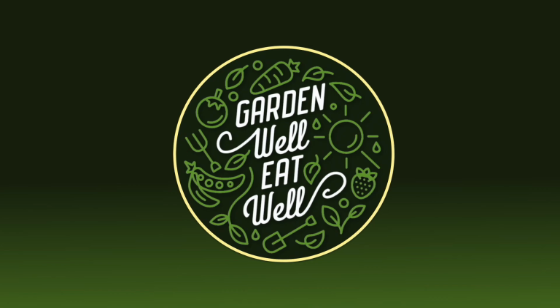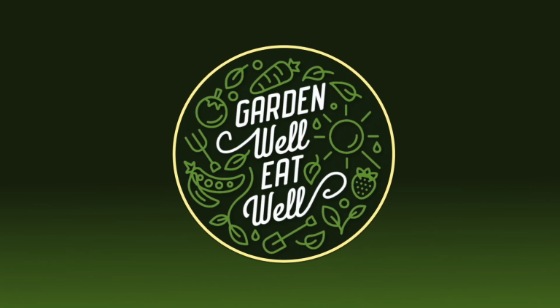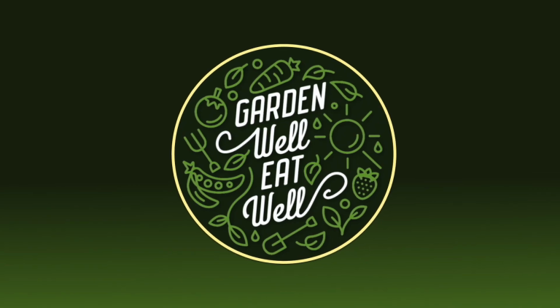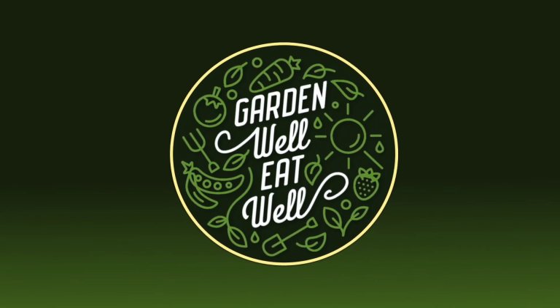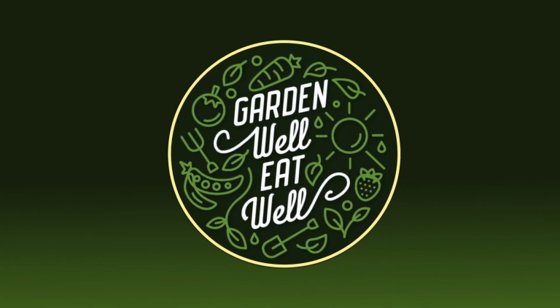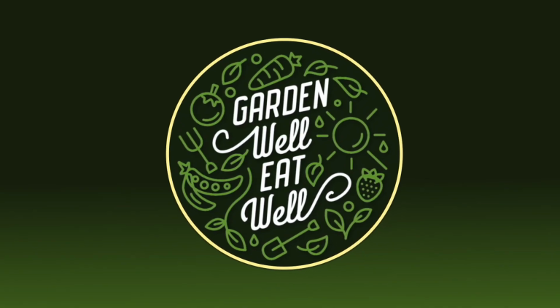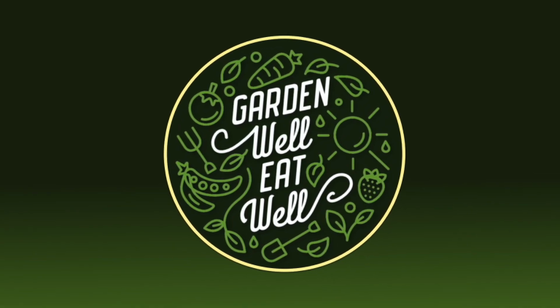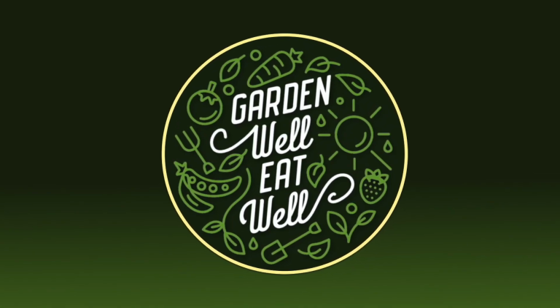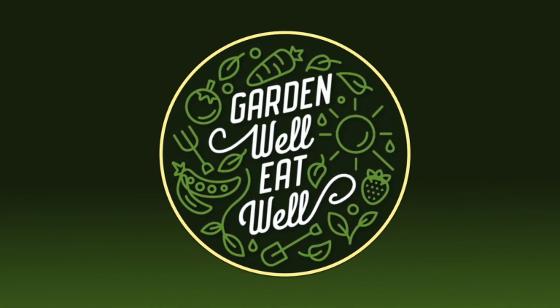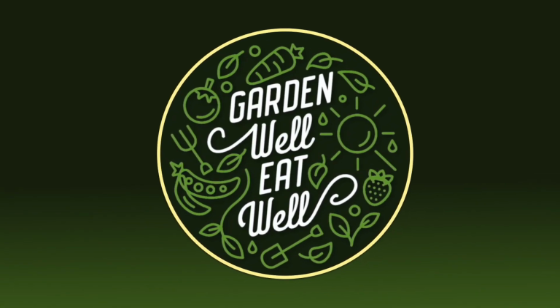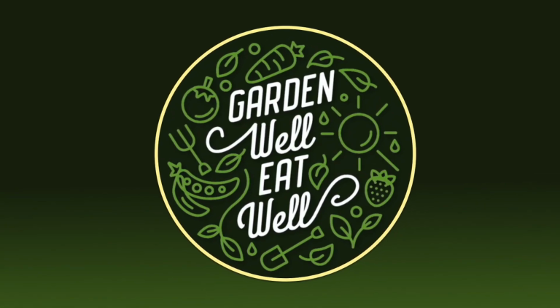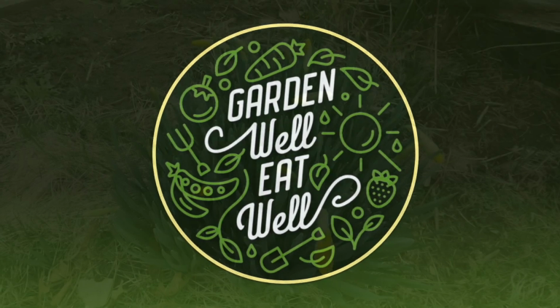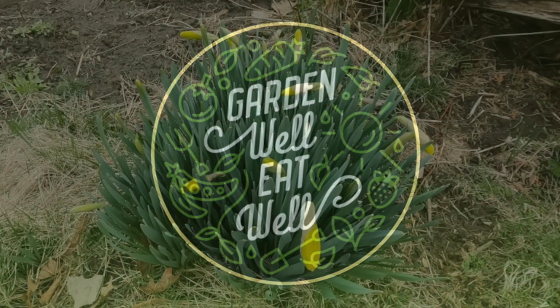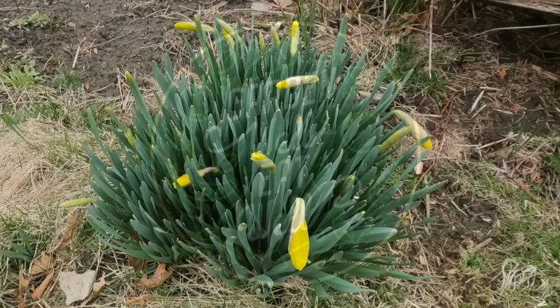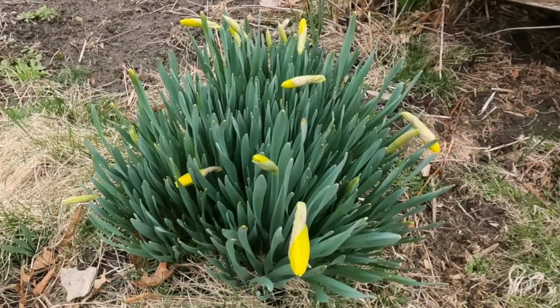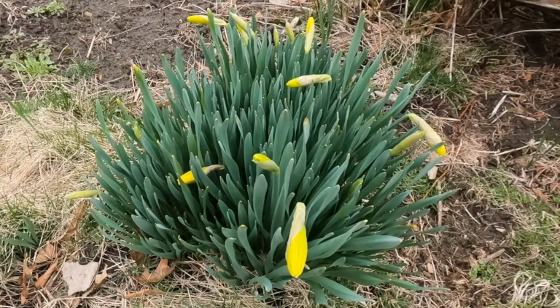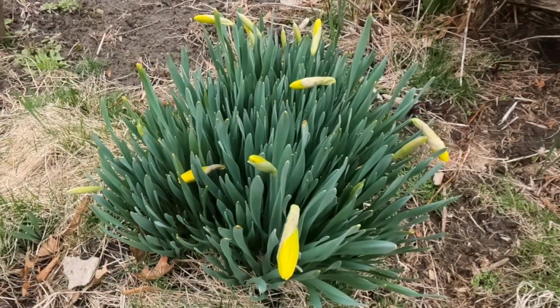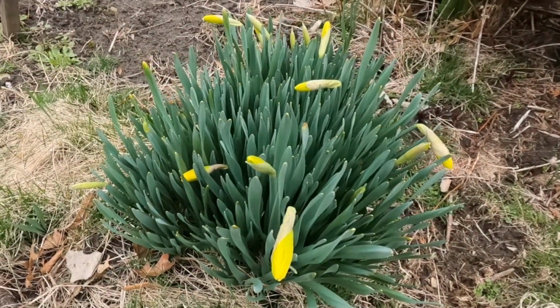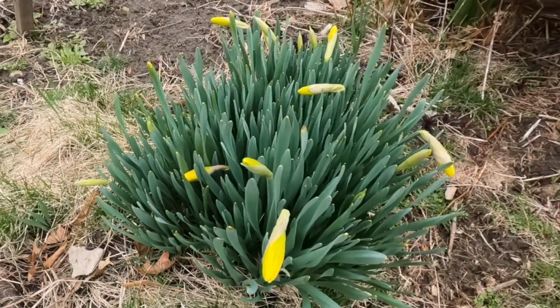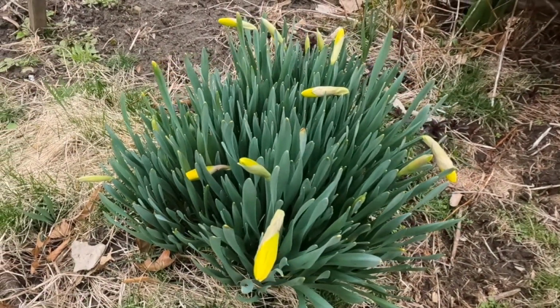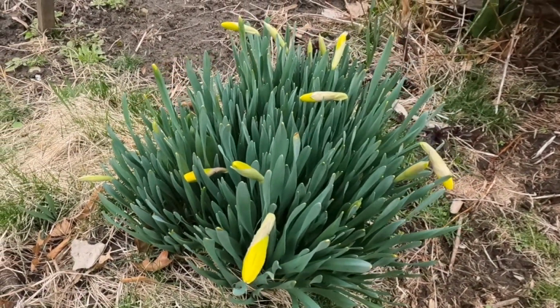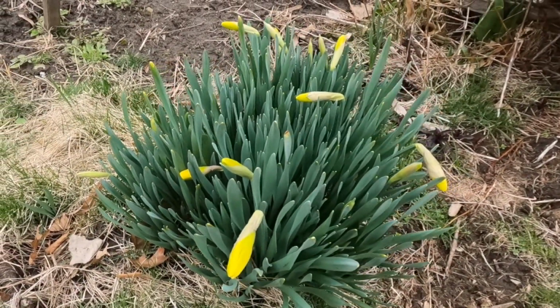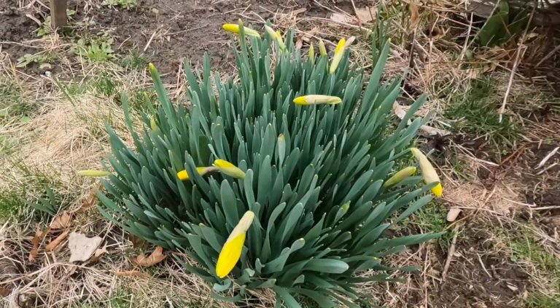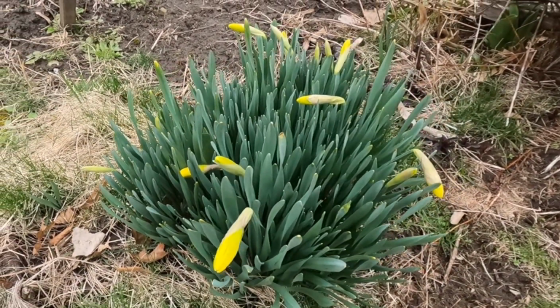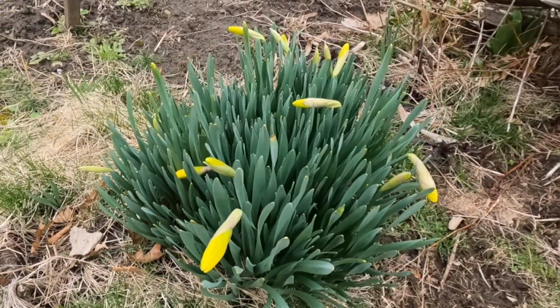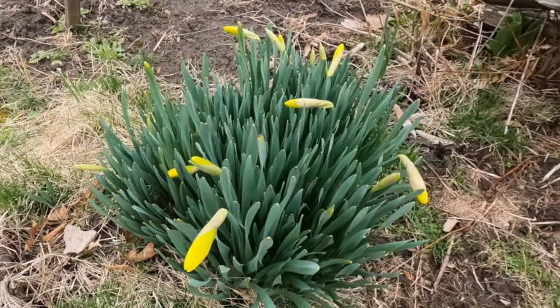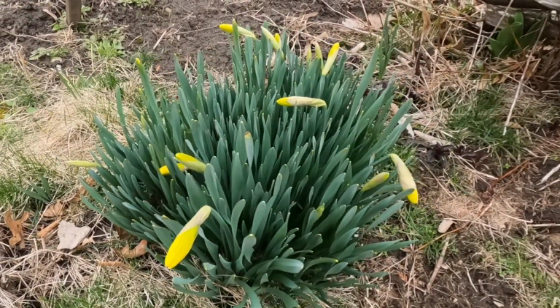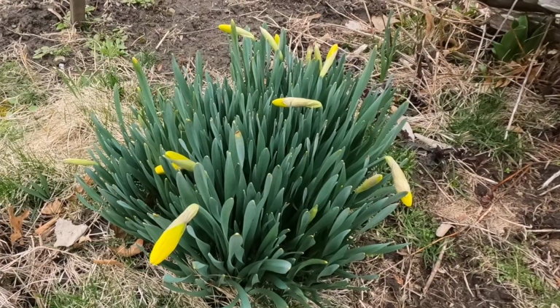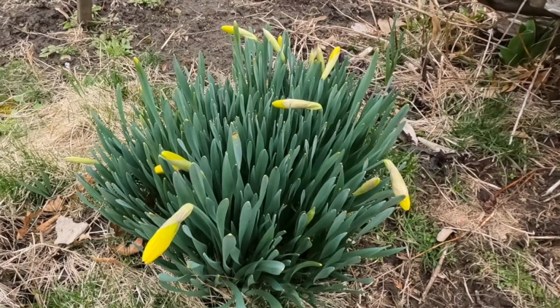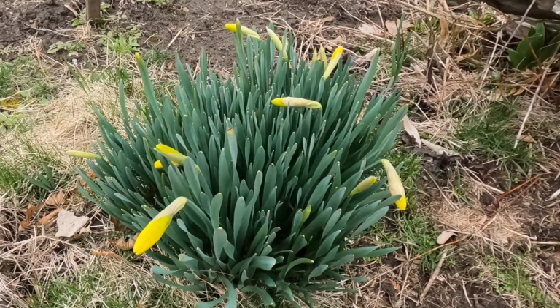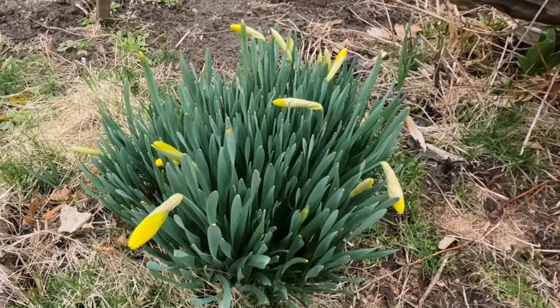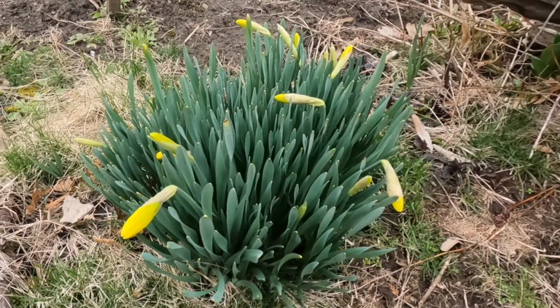Hello friends, and welcome back to my channel, Garden Well, Eat Well. We're into another new gardening season, and some of those spring flowers are just on the verge of blooming now. It's that time to get going on our gardens again.